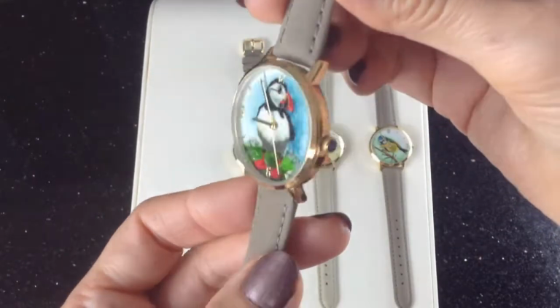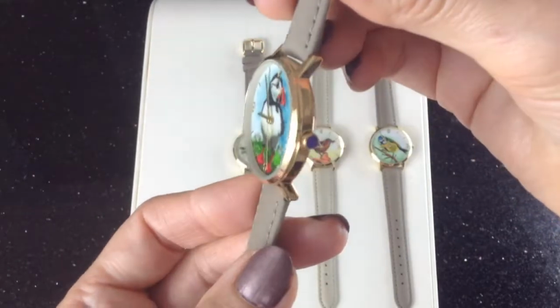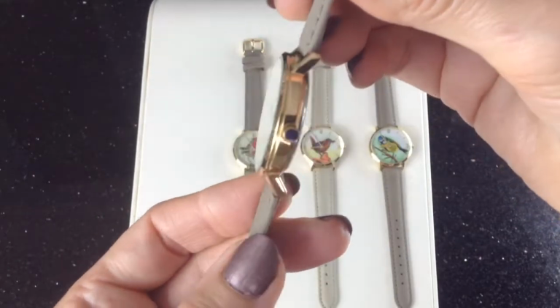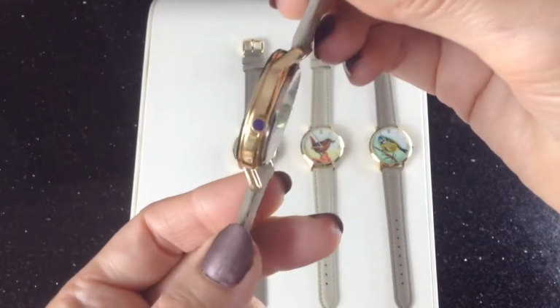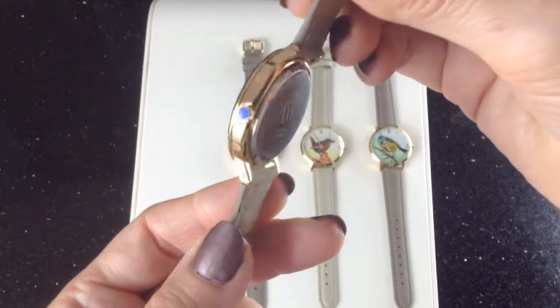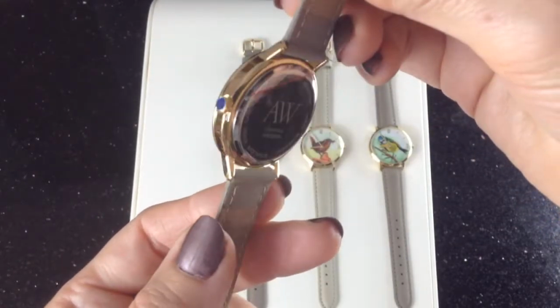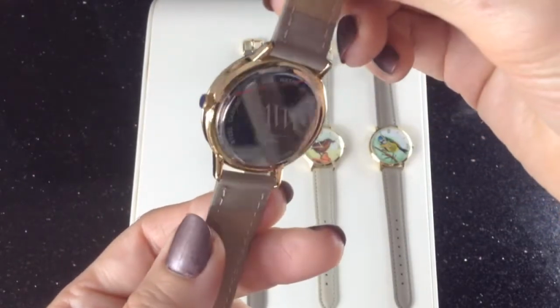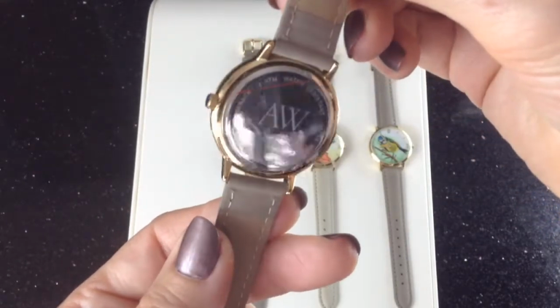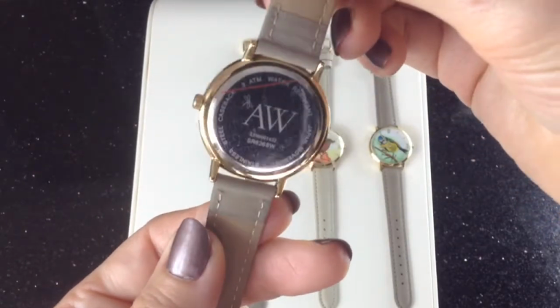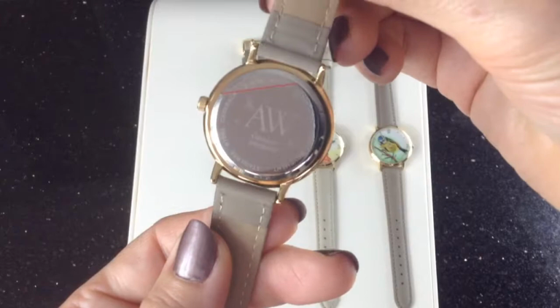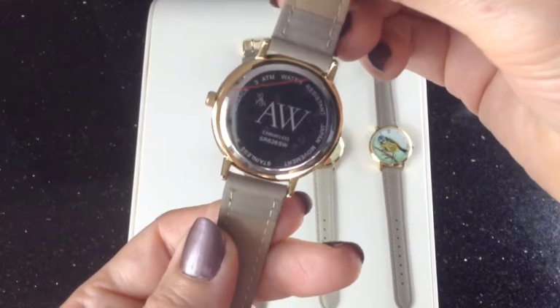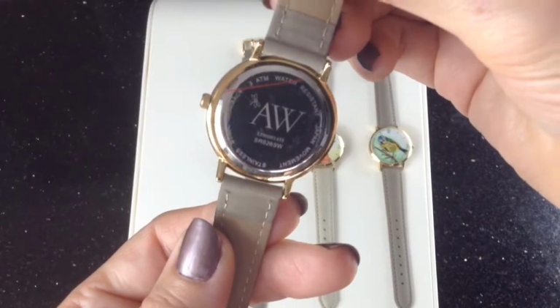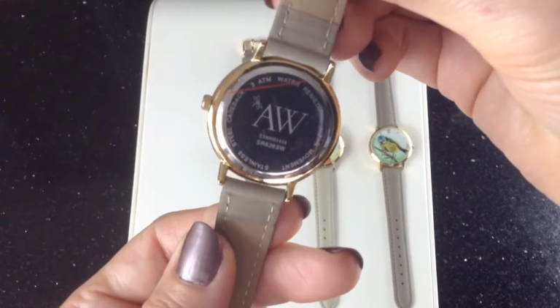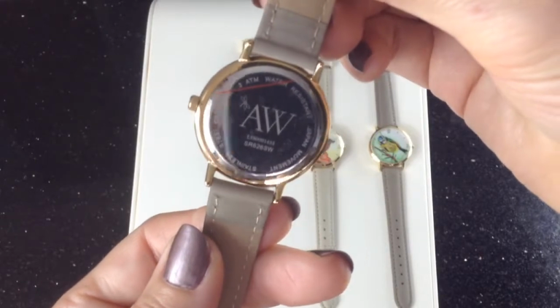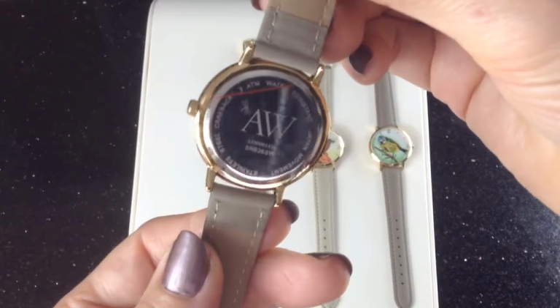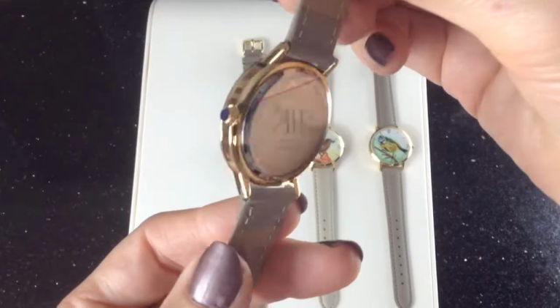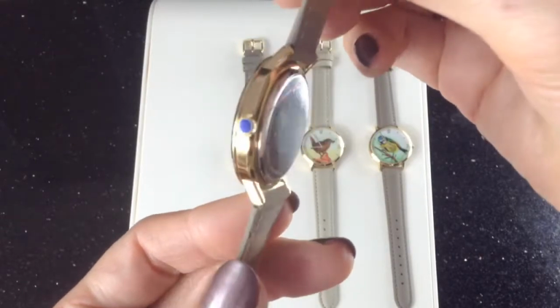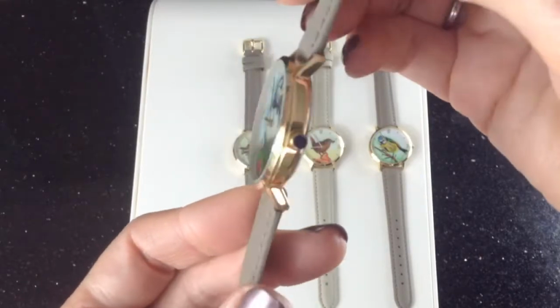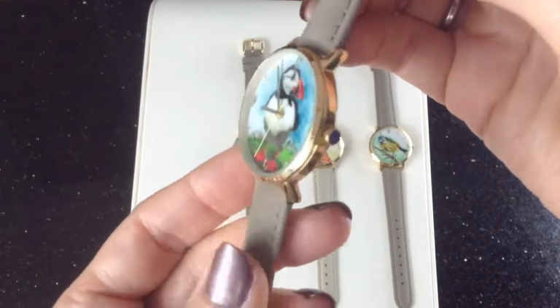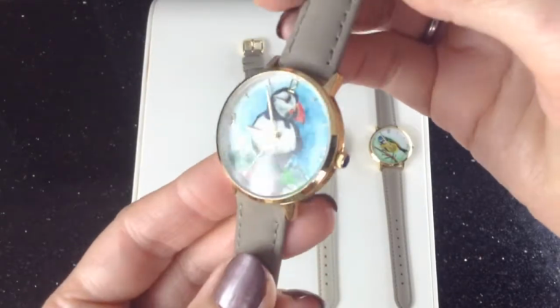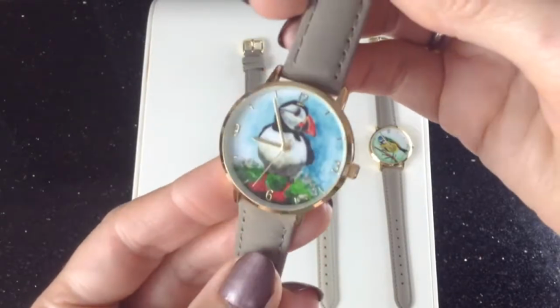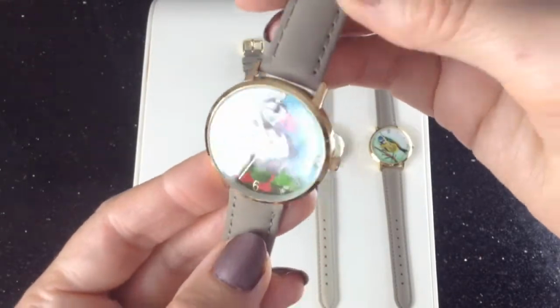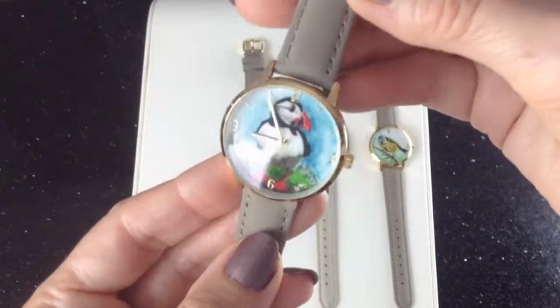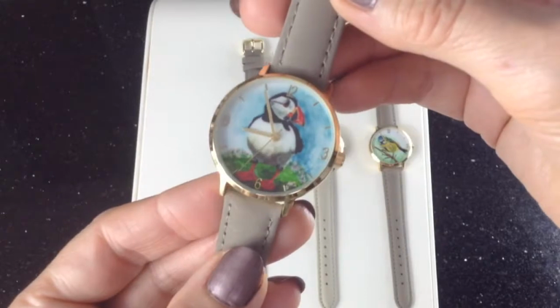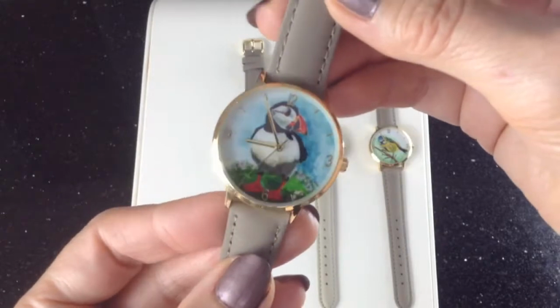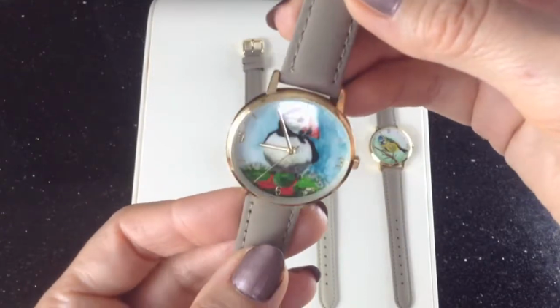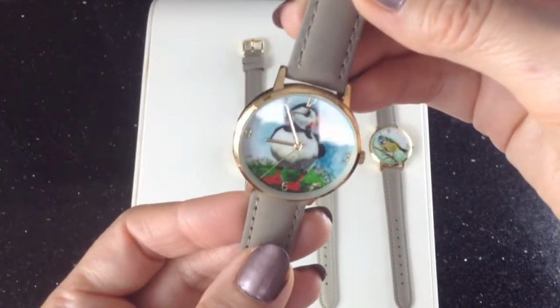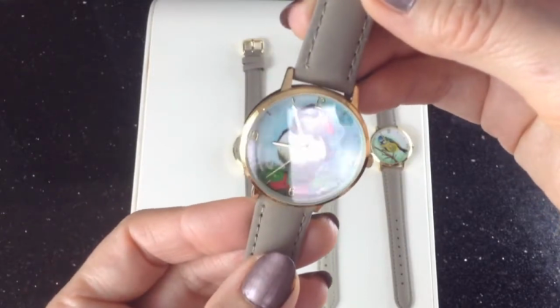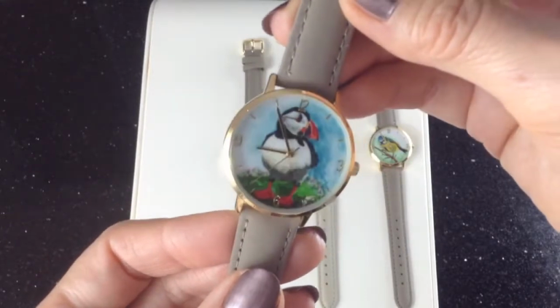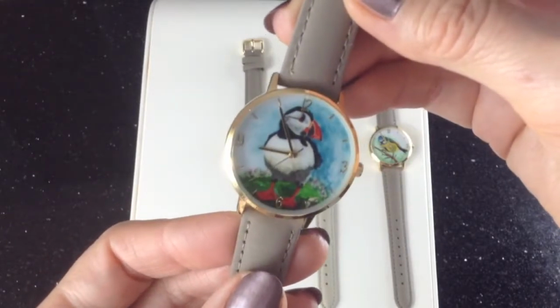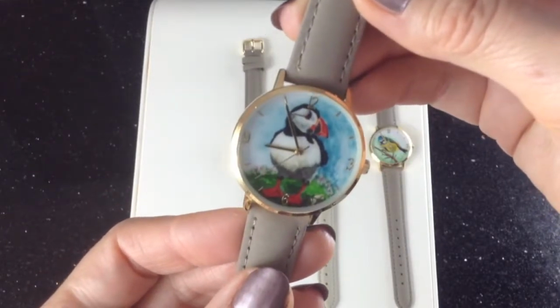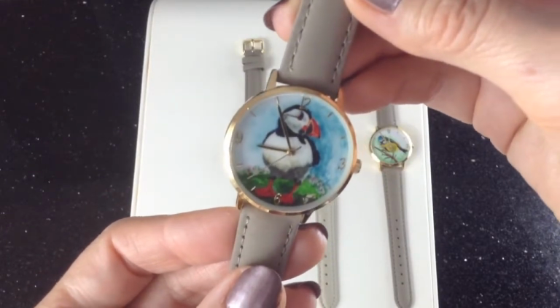I'll just turn it round for you to see the edge of the watch and the back — and there's our logo. Each one of these watches comes with a numbered guarantee card, as they're a limited edition and we've only produced a small number.